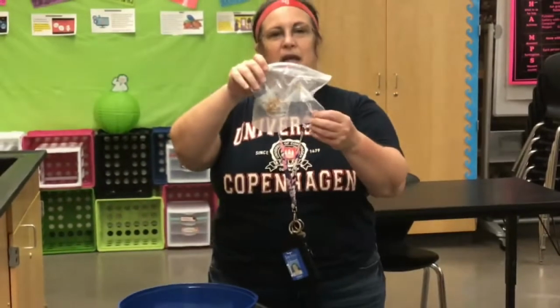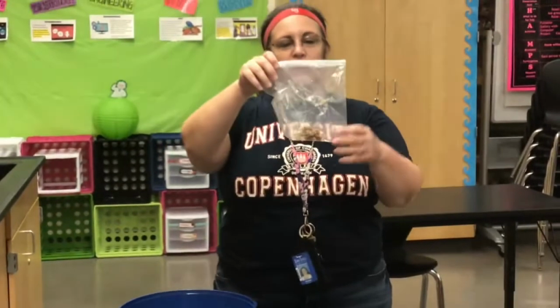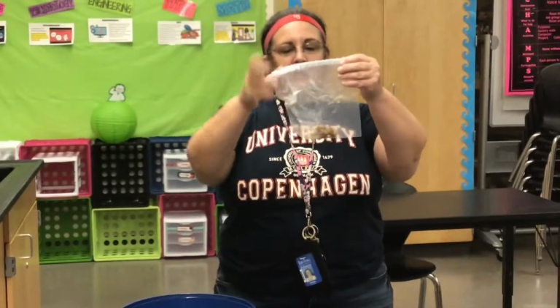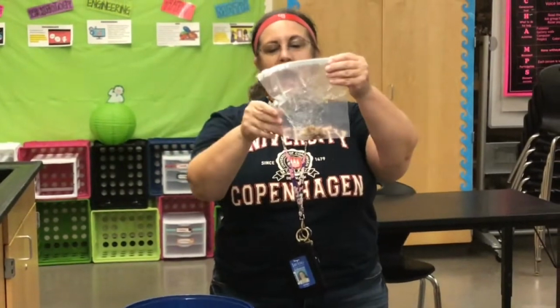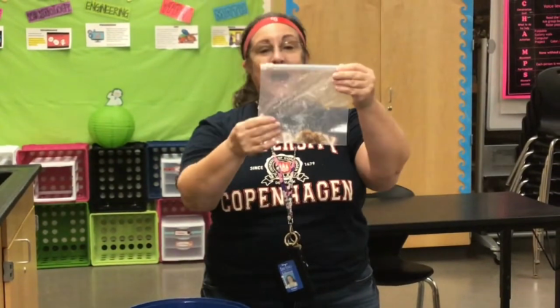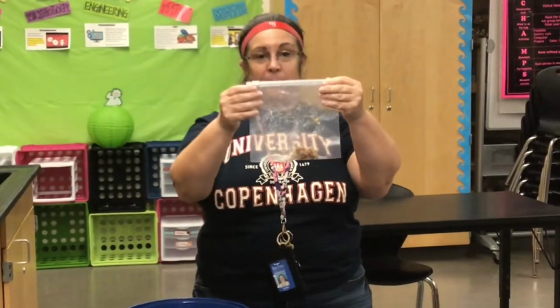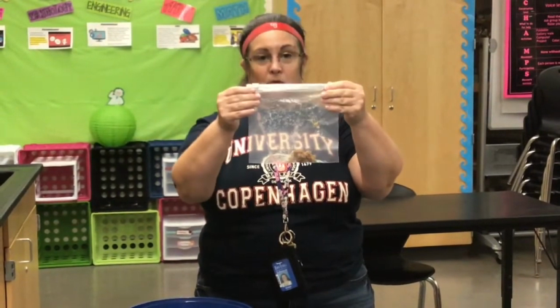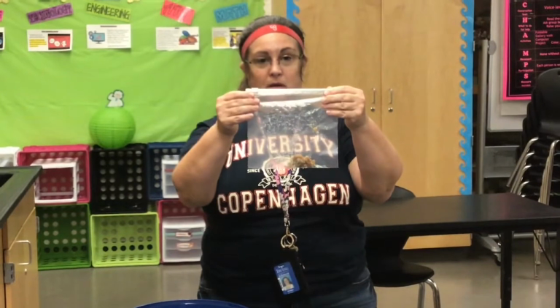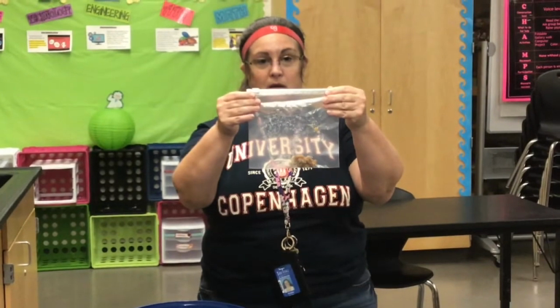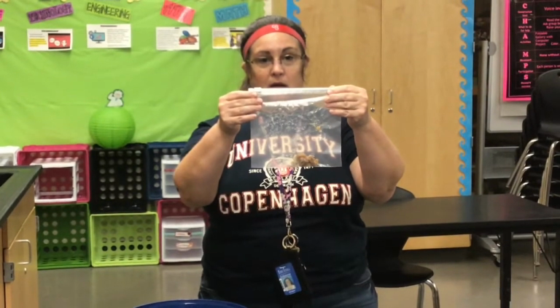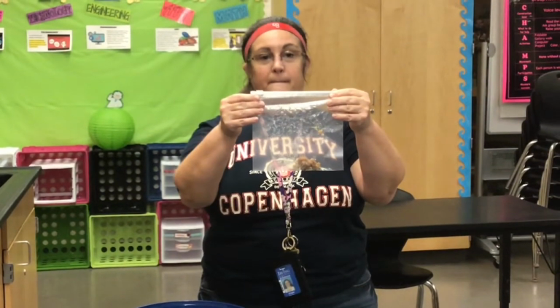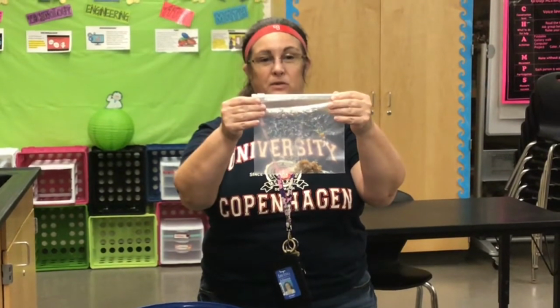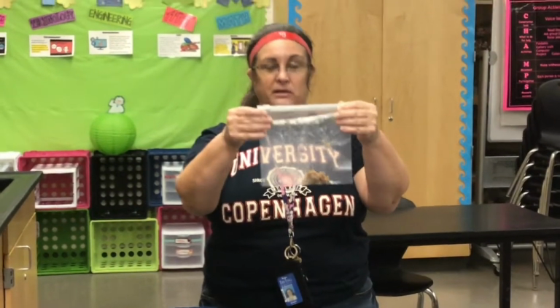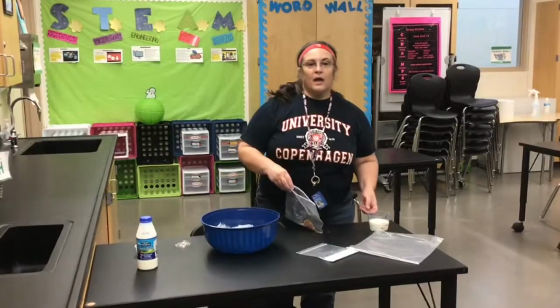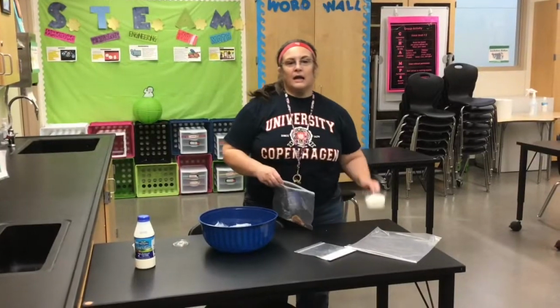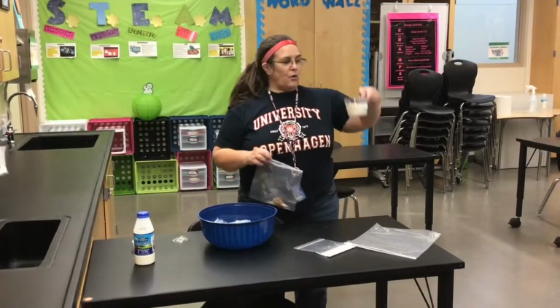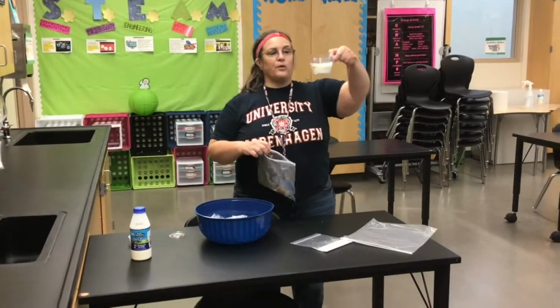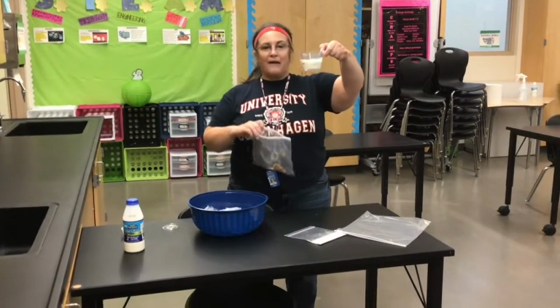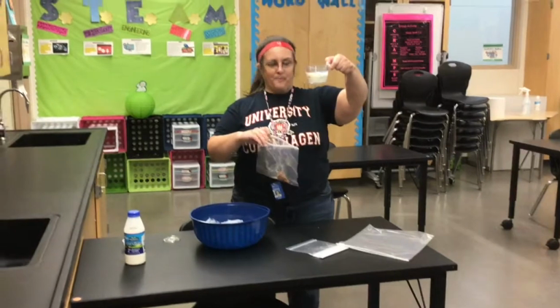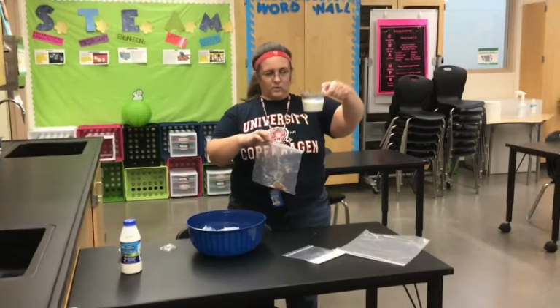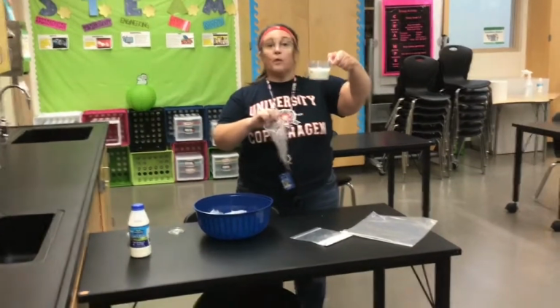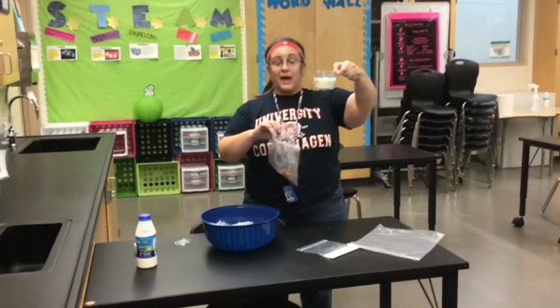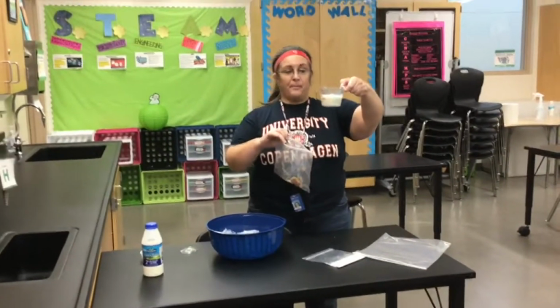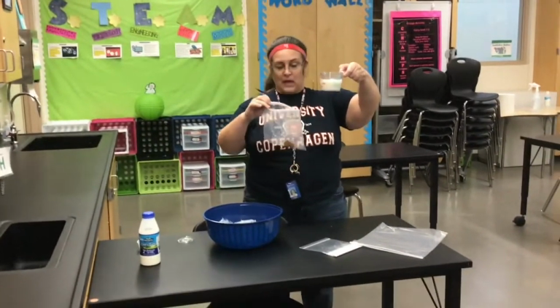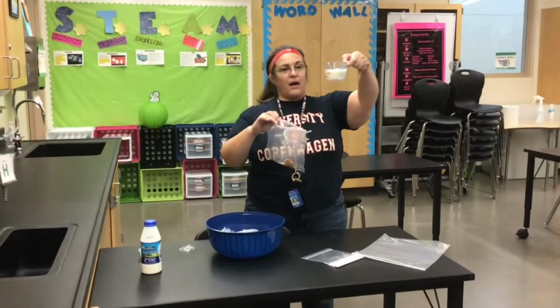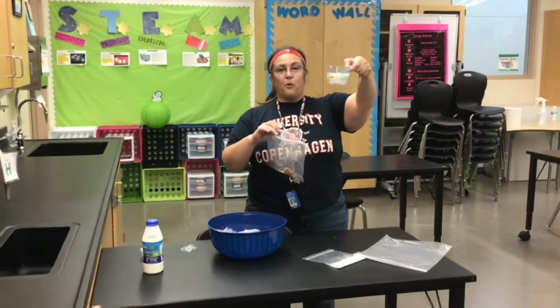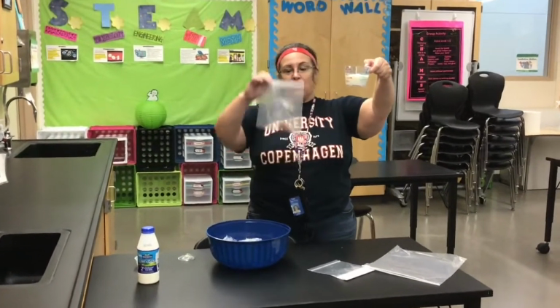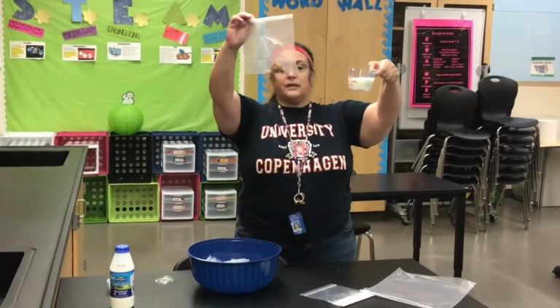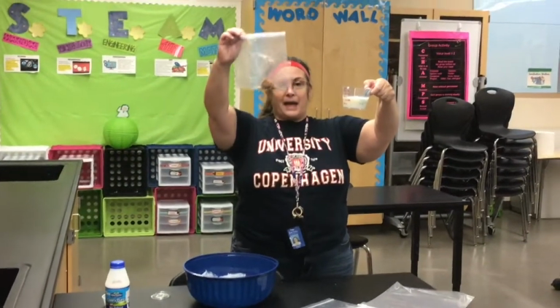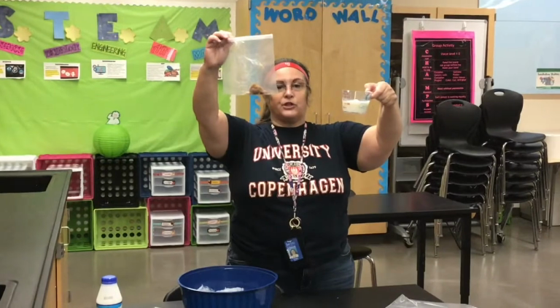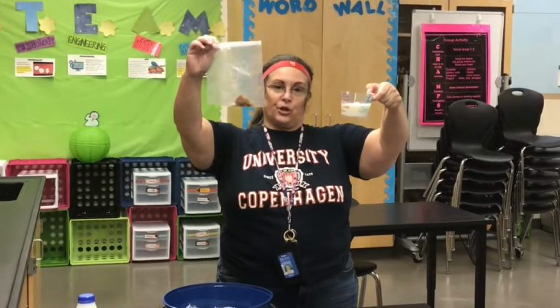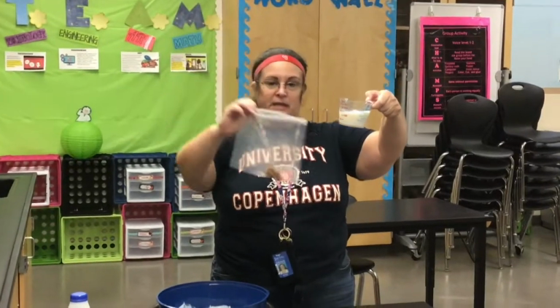Next you're going to need a half cup of milk. I poured and measured a half cup of milk. Now I'm going to pour the milk into the bag with the sugar and the vanilla.